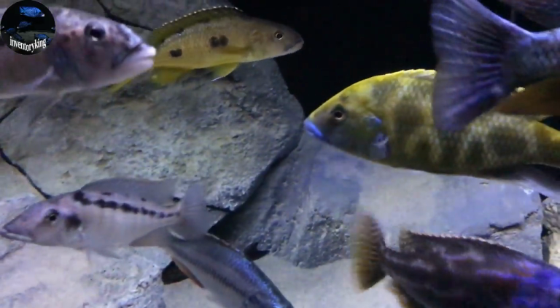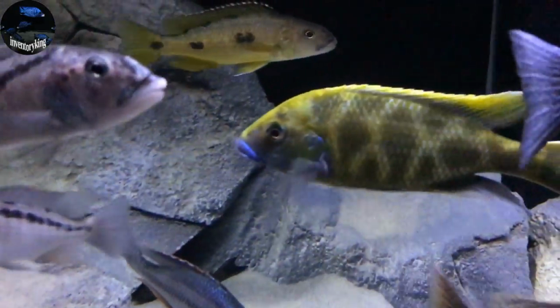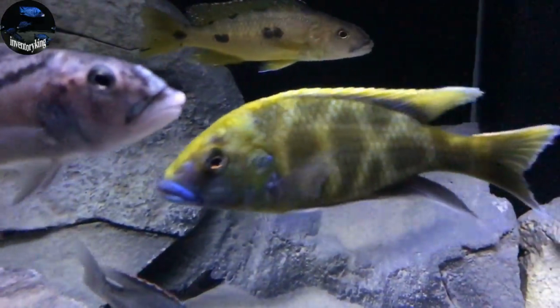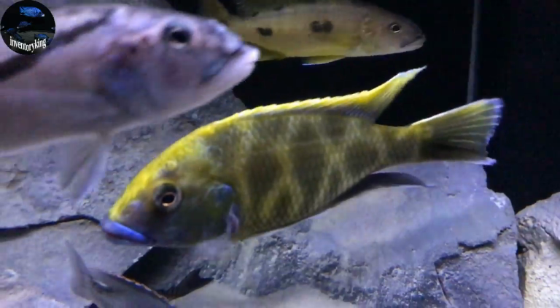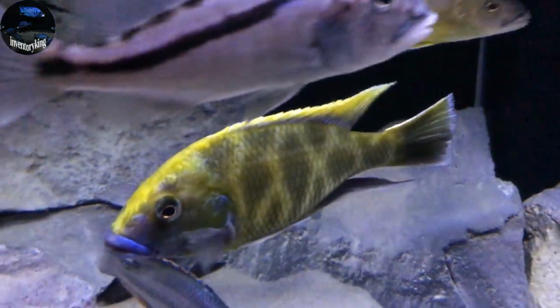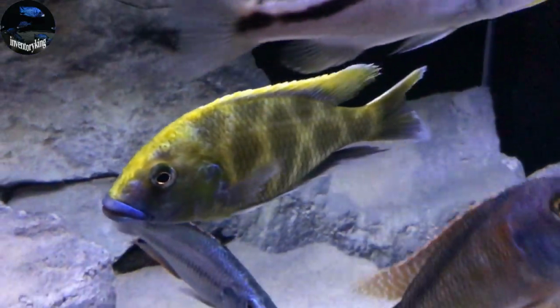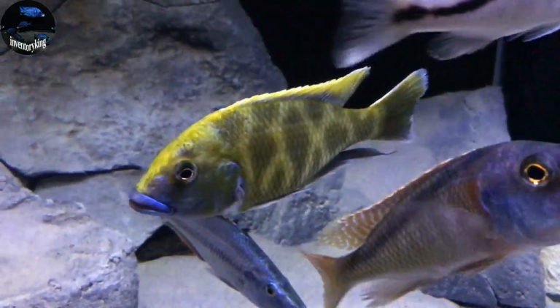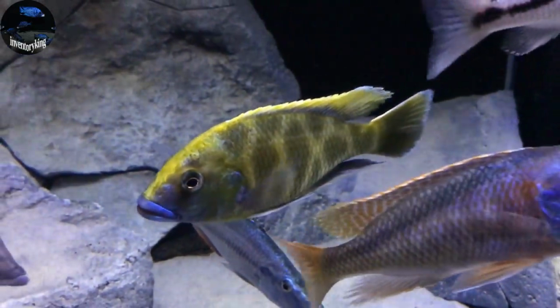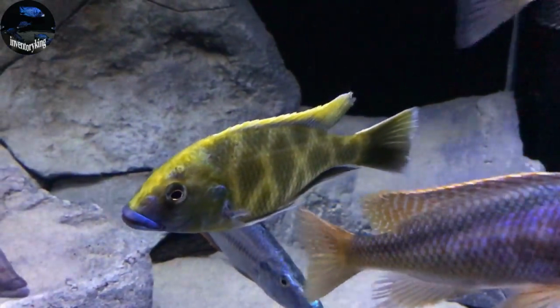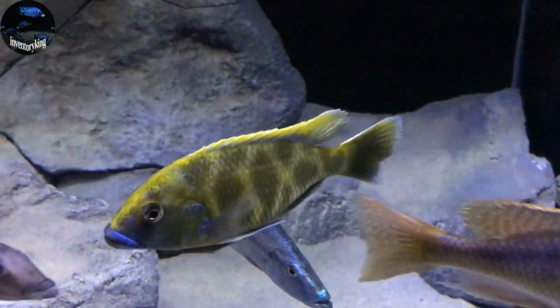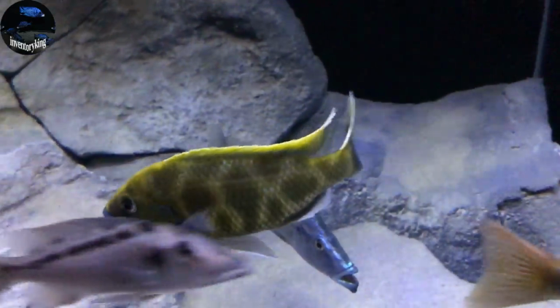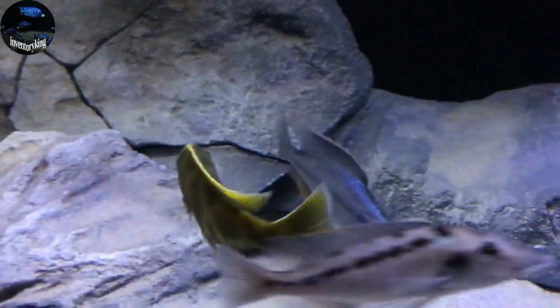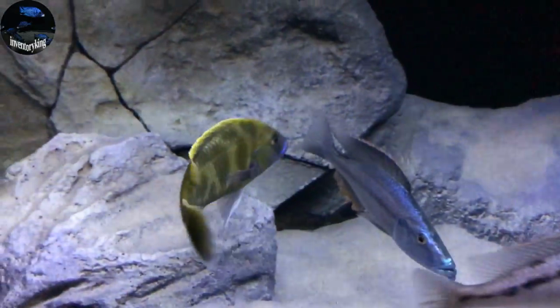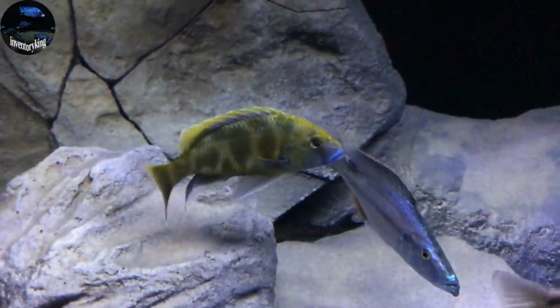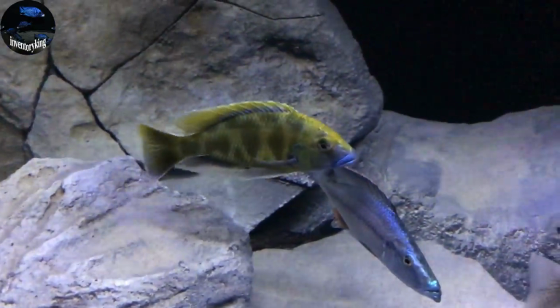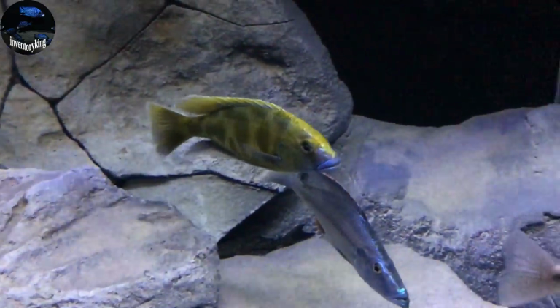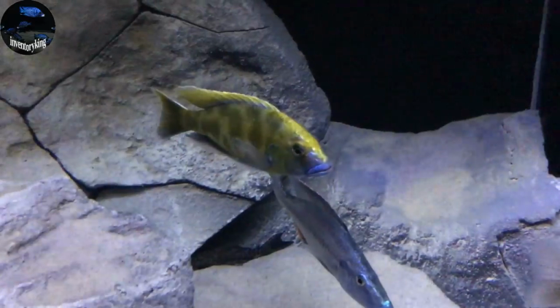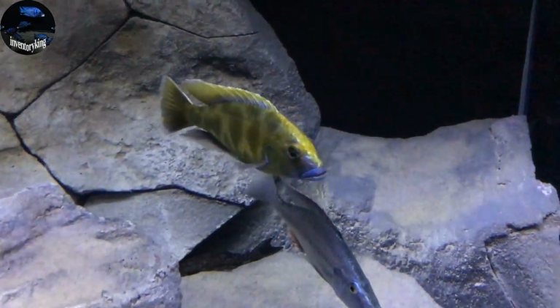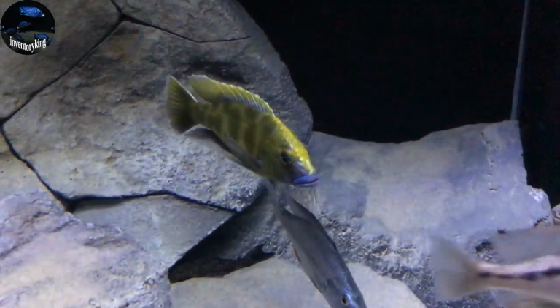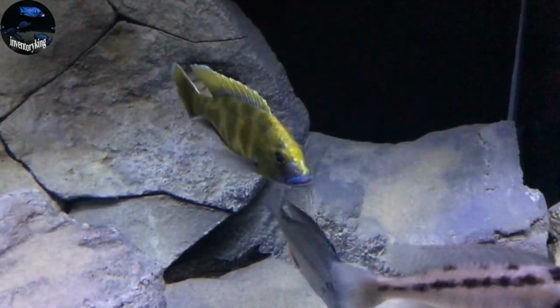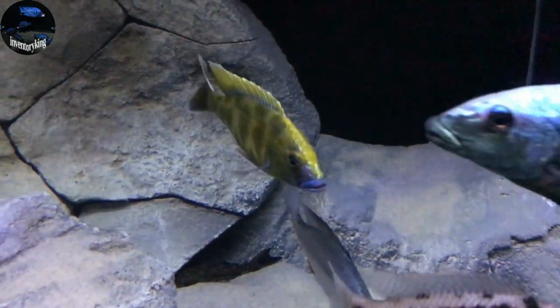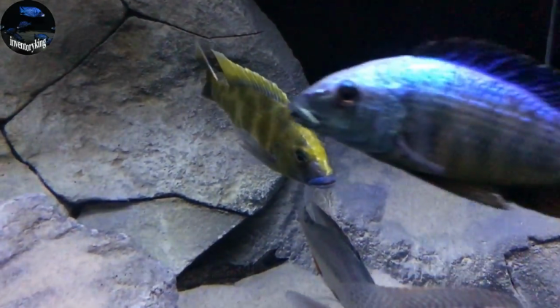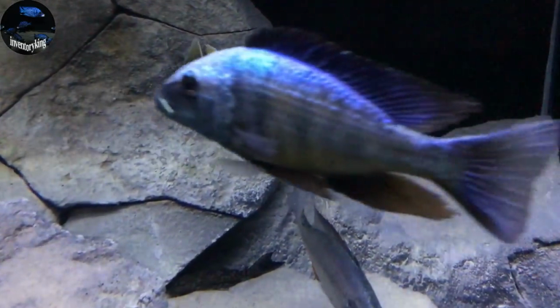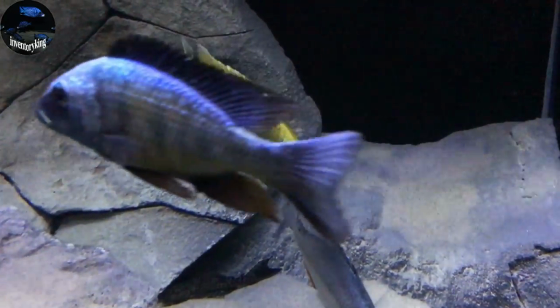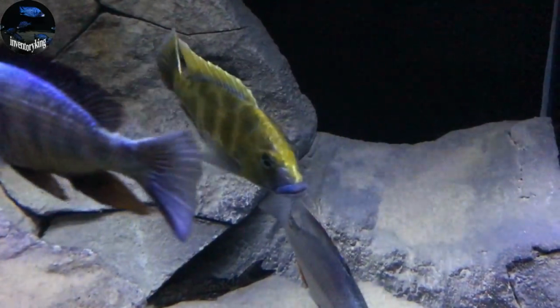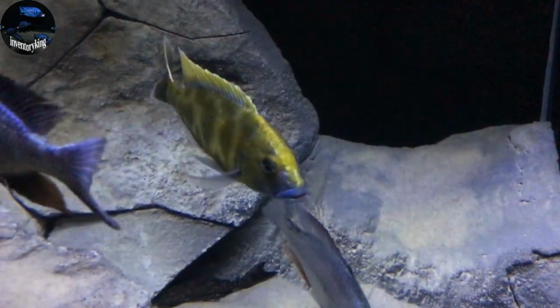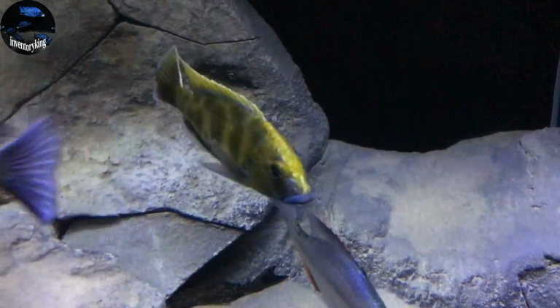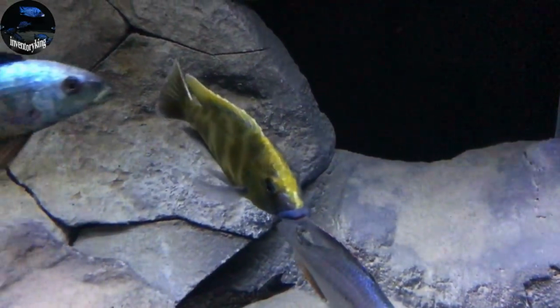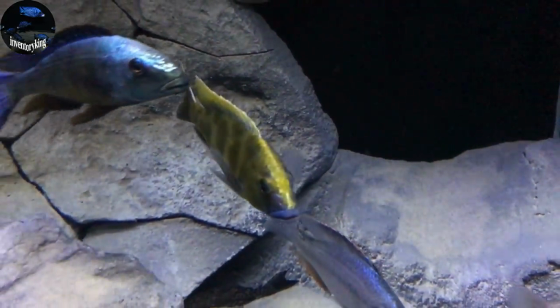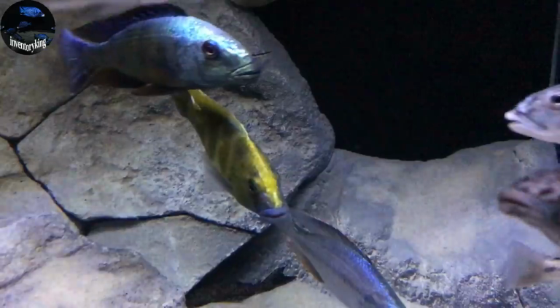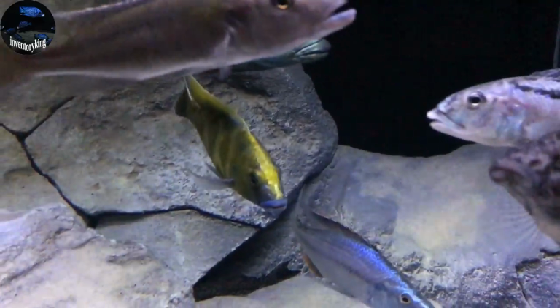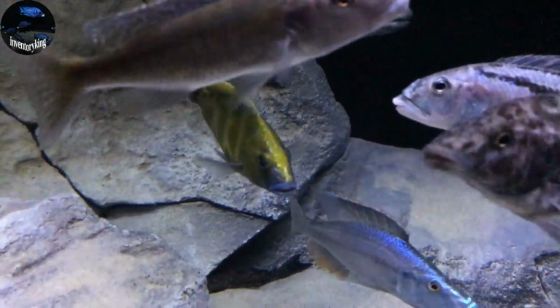Next is the Nimbochromis Venustis — one of my favorite fish. Common, yes, but the blue, the green, and the yellow — it's just very awesome. We all know that.